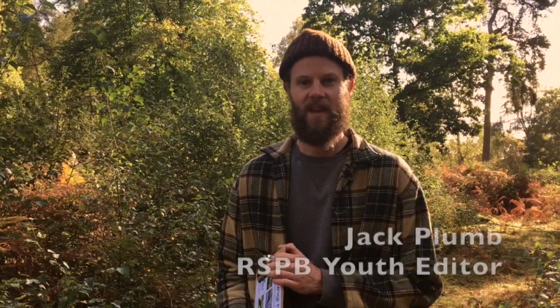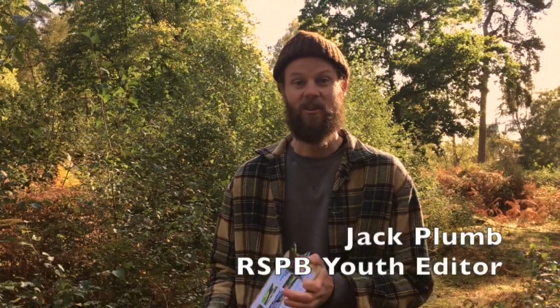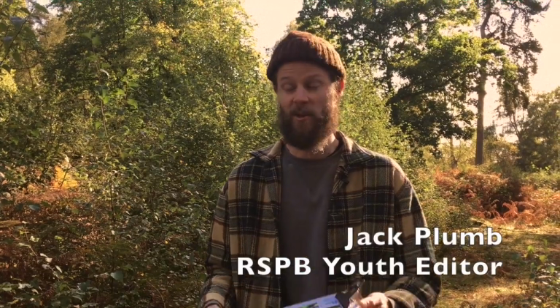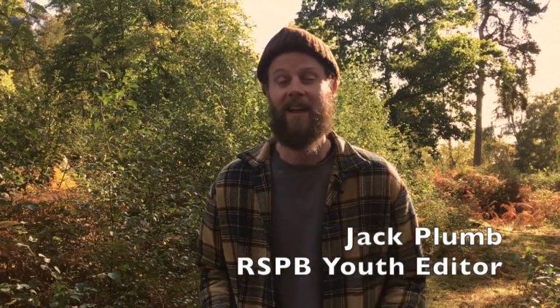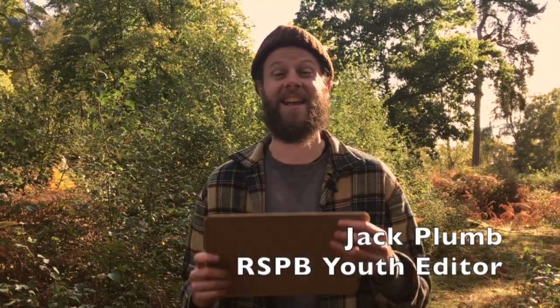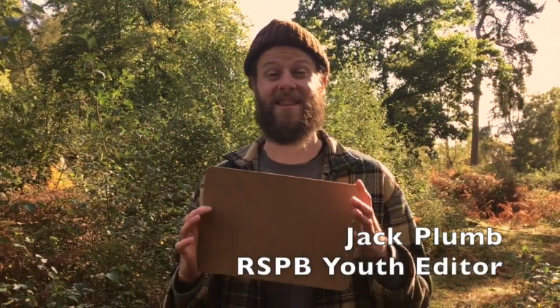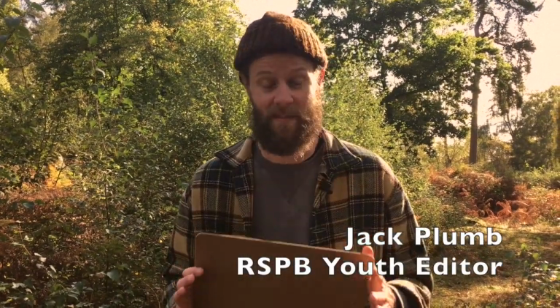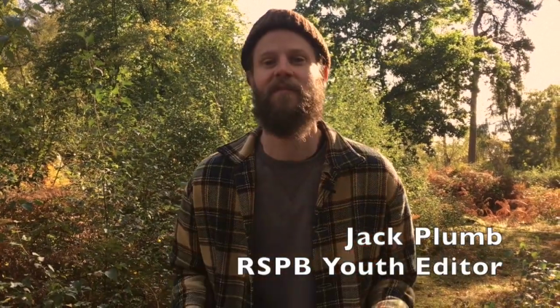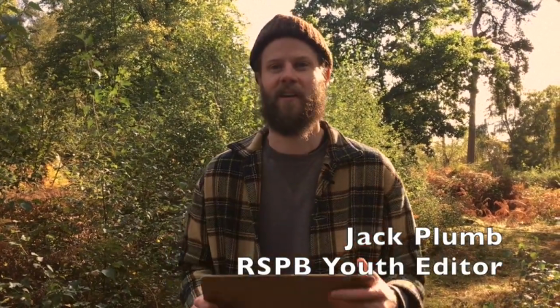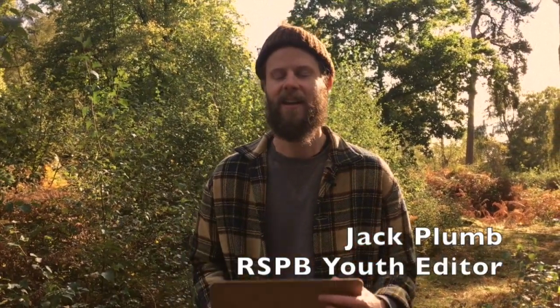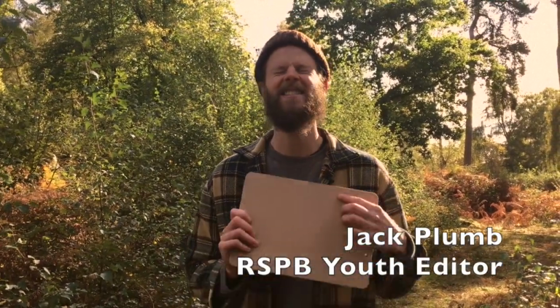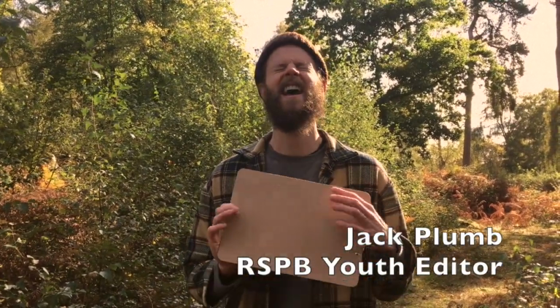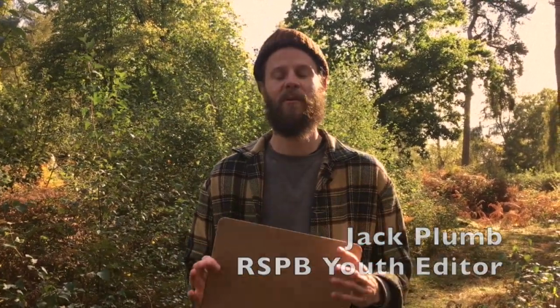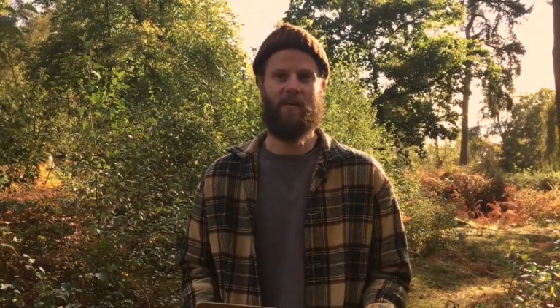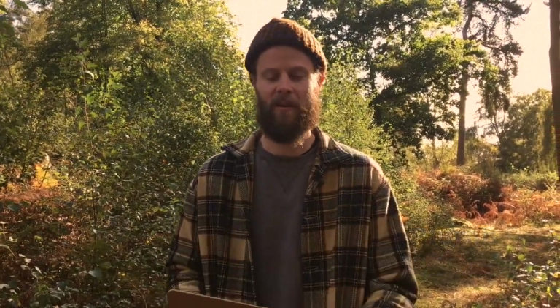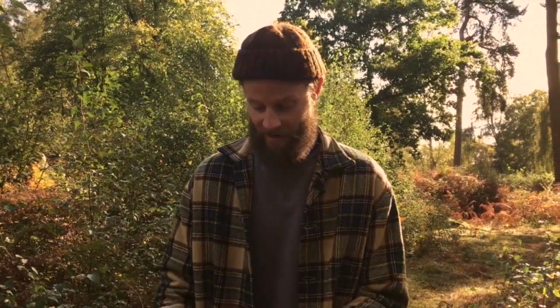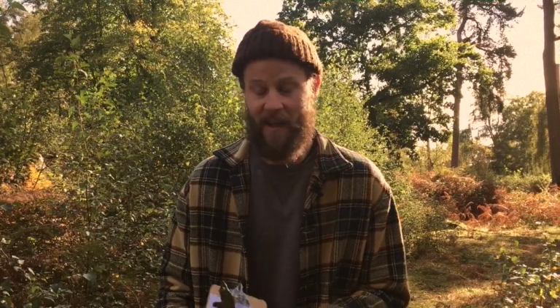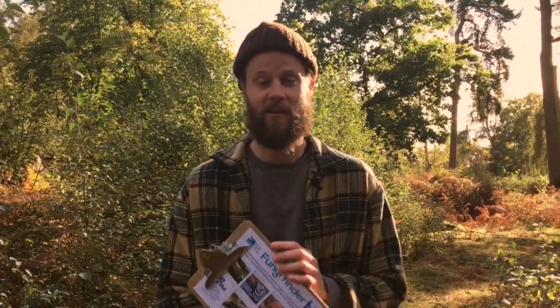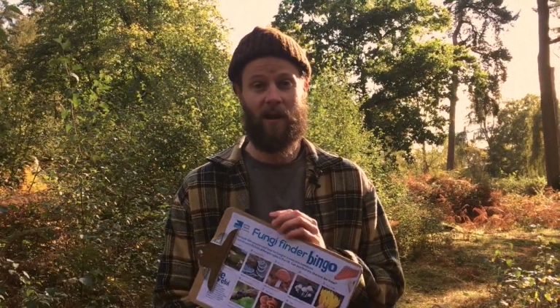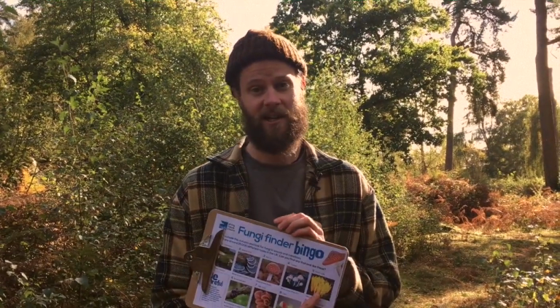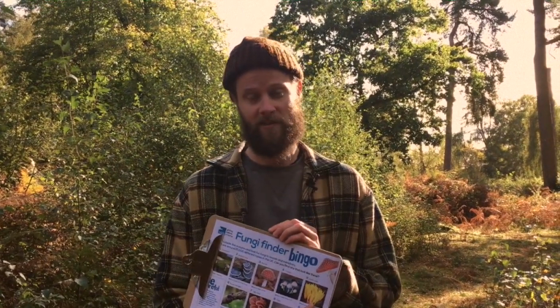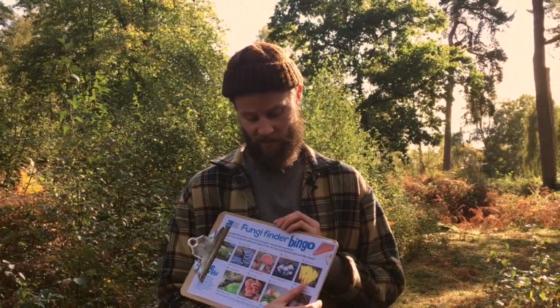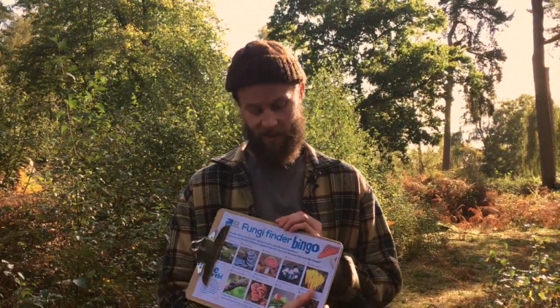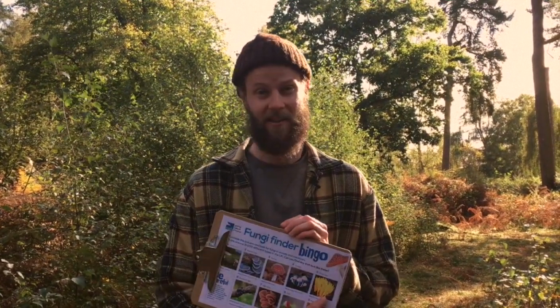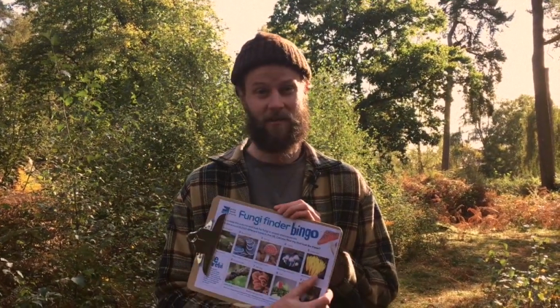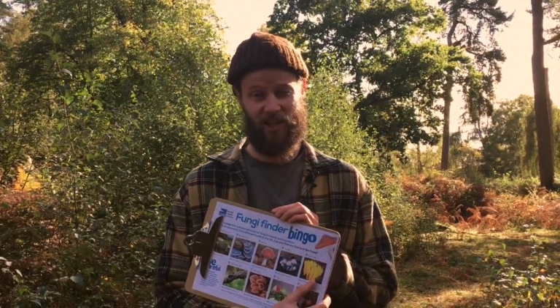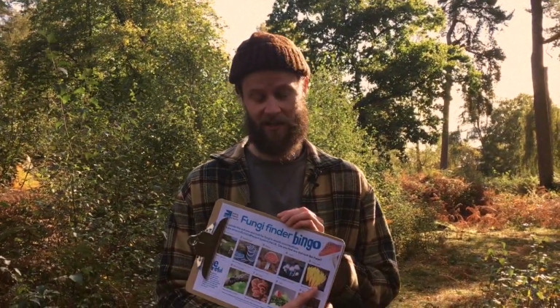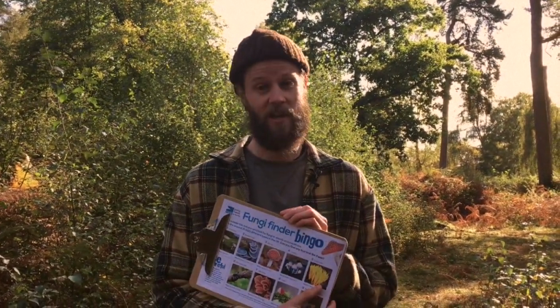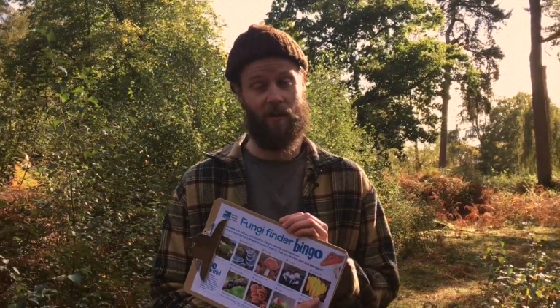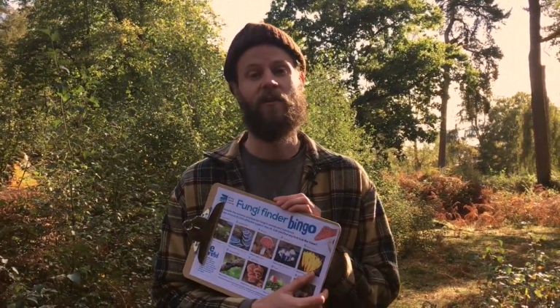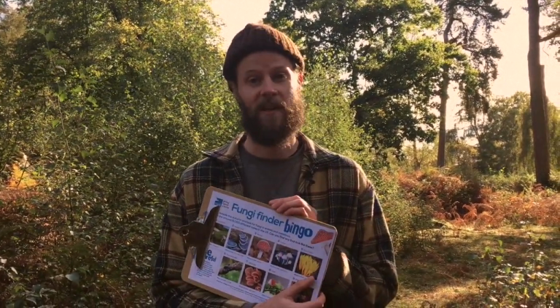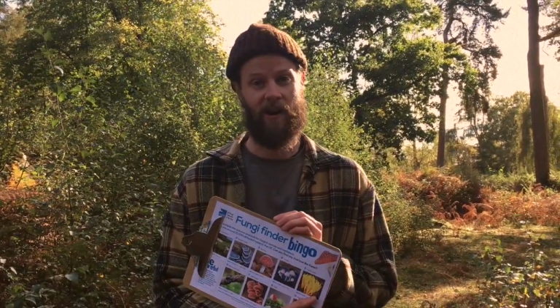October is the month for fungi. It's everywhere at the moment, and if you head to our Wild Challenge website you can download this great sheet to help you on your fungi foray.